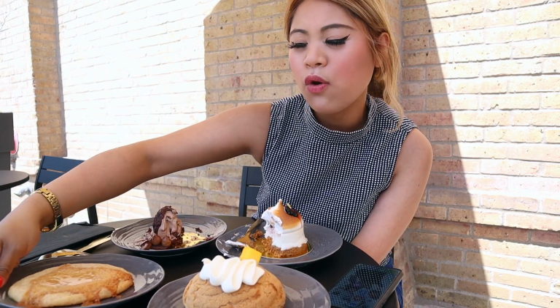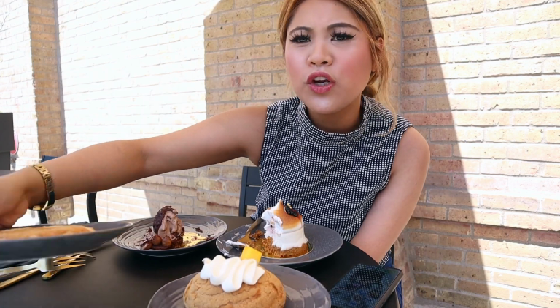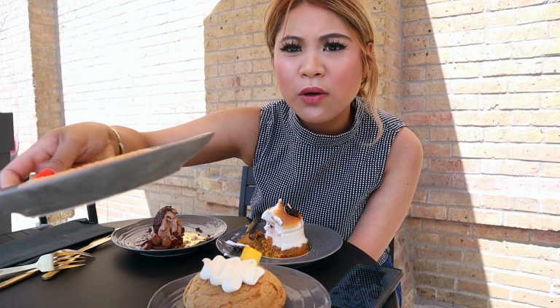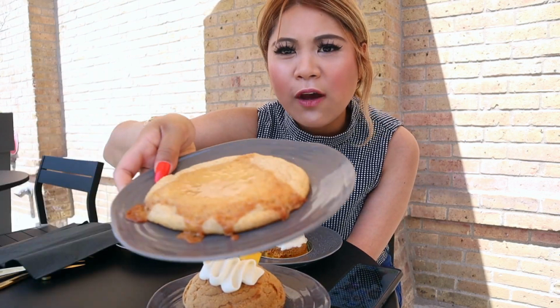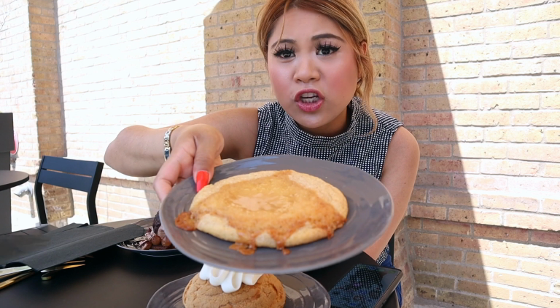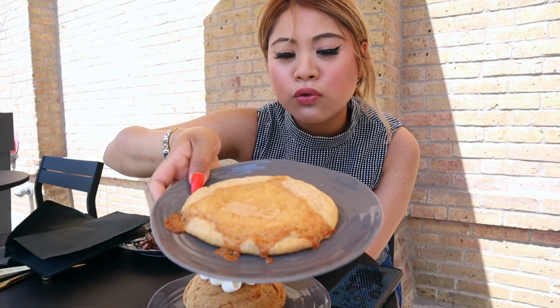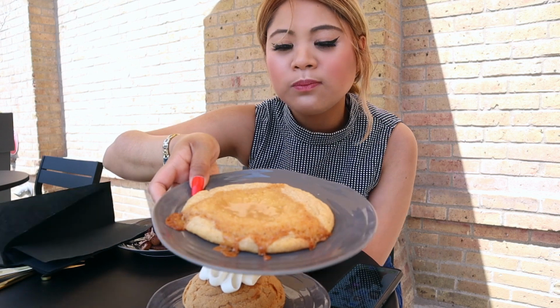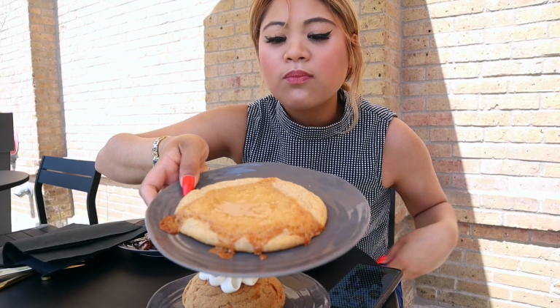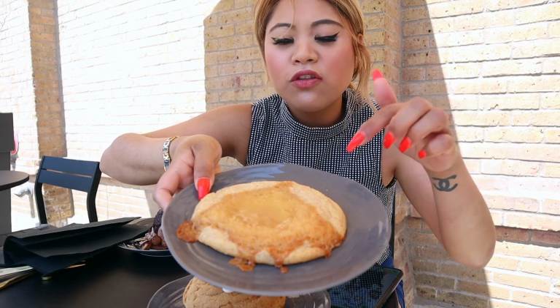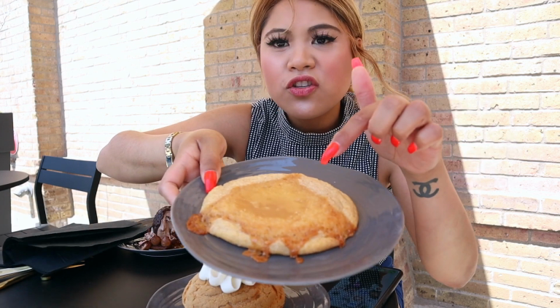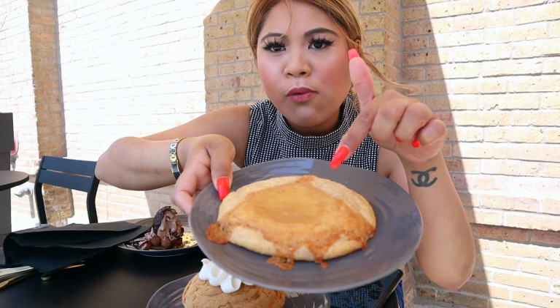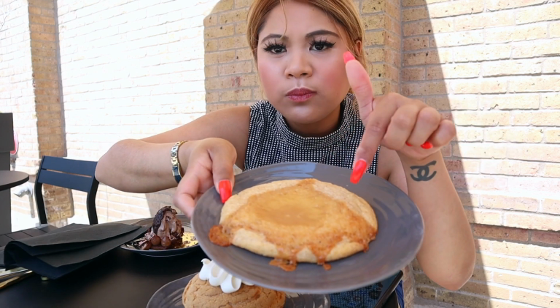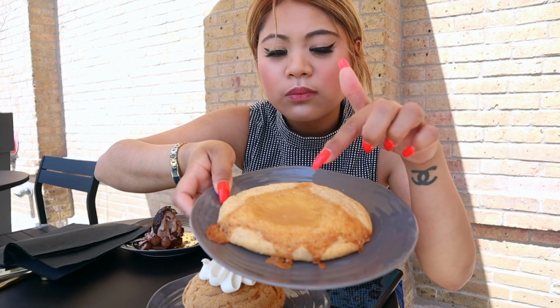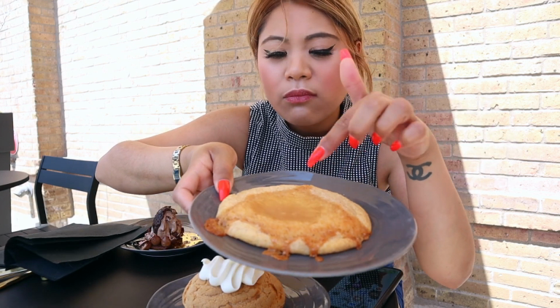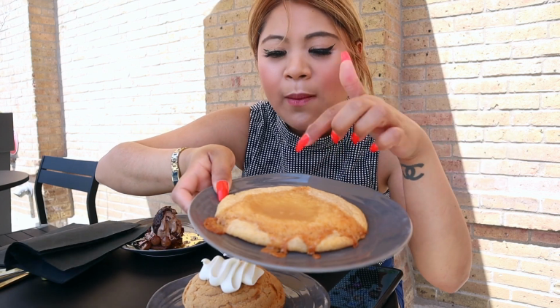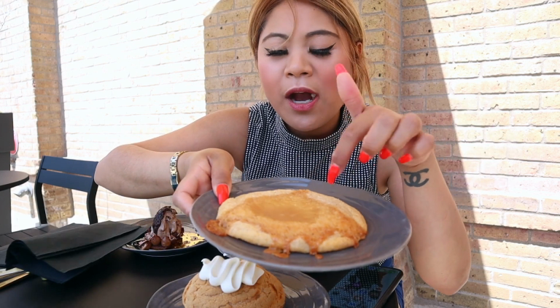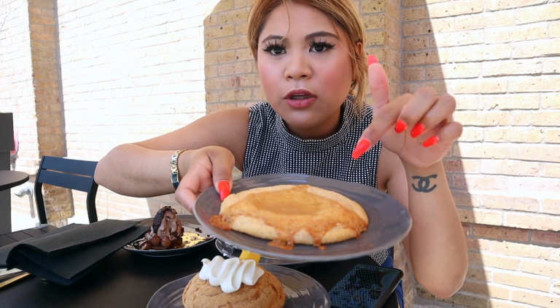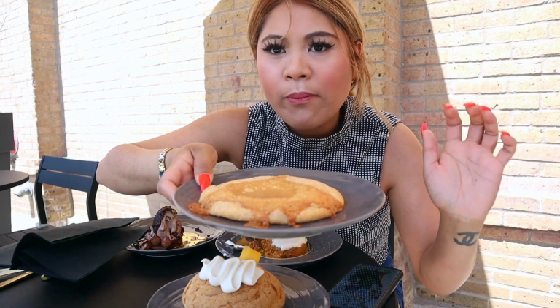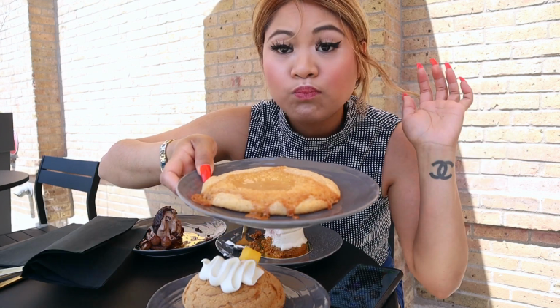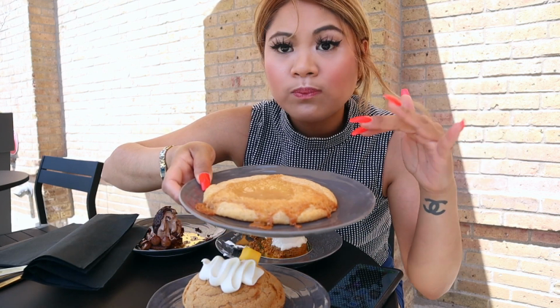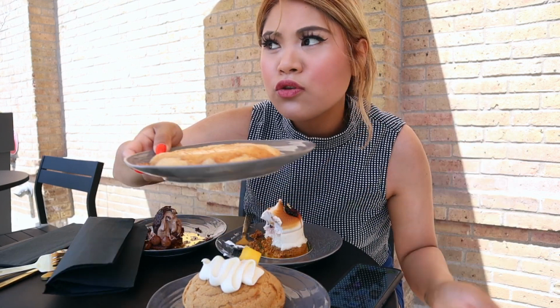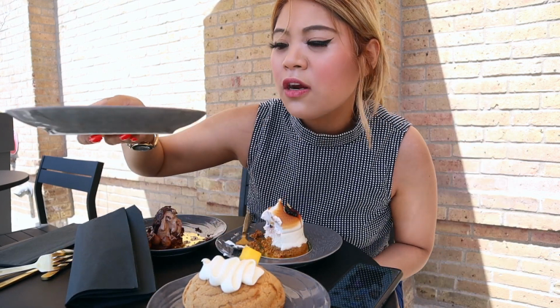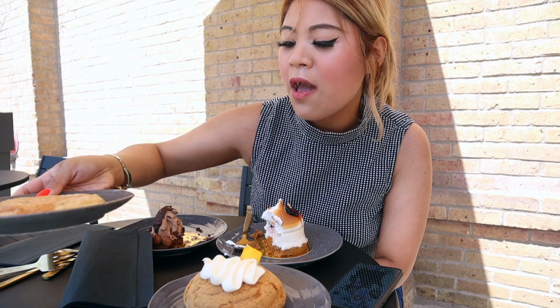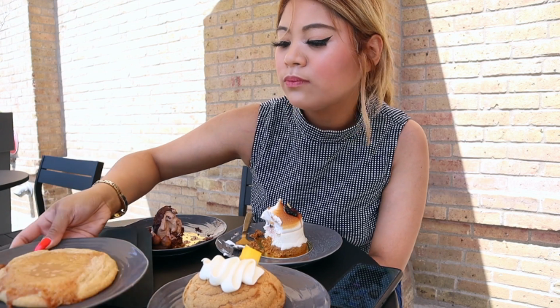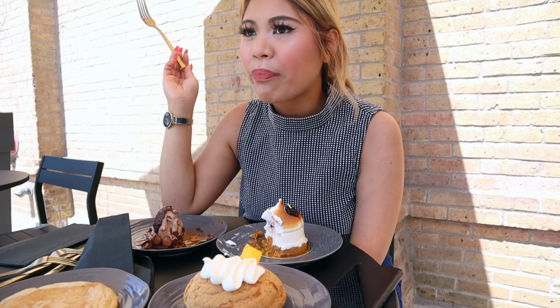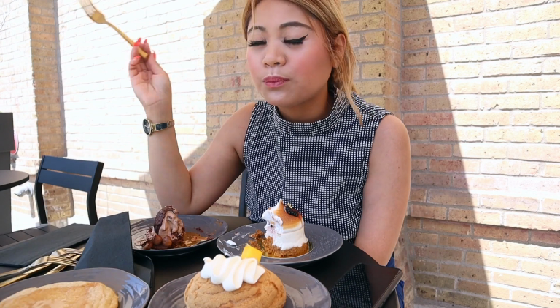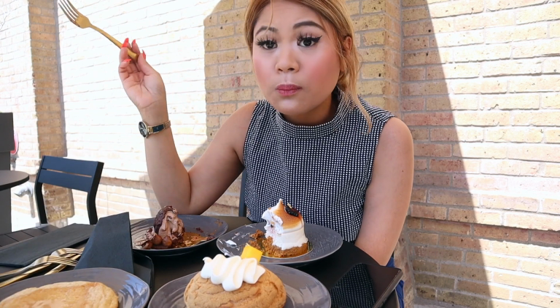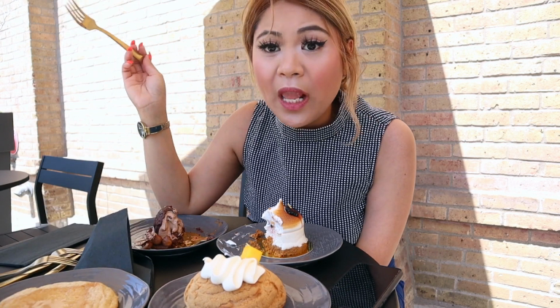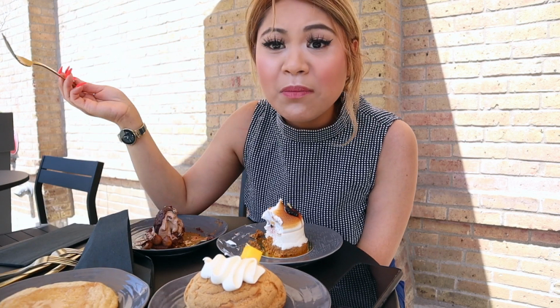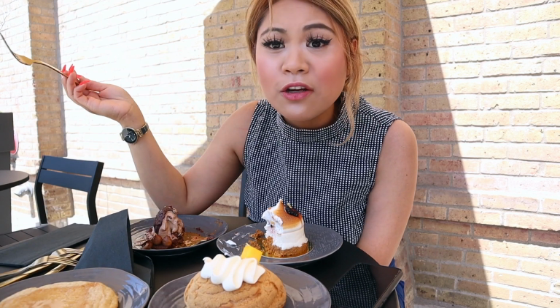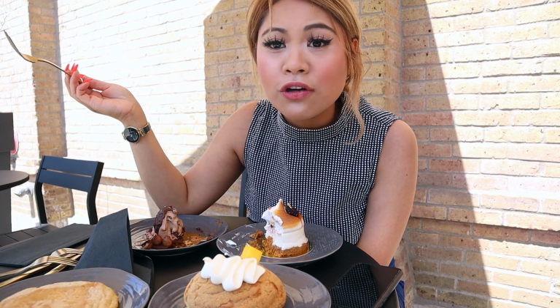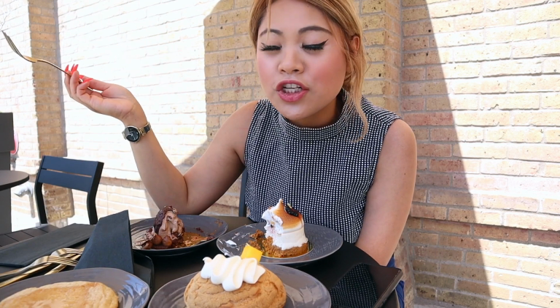Over here I have a snickerdoodle, and this is apple — apple pie in the middle. I'm so excited for that. I'm gonna be getting a sugar rush.